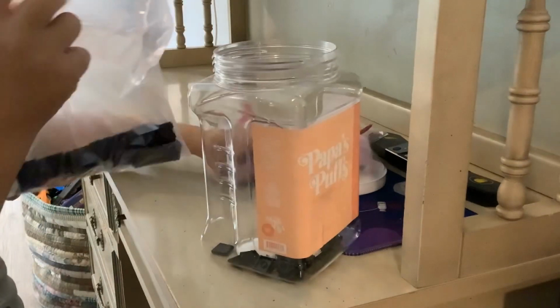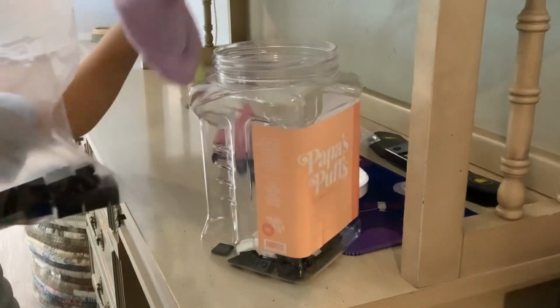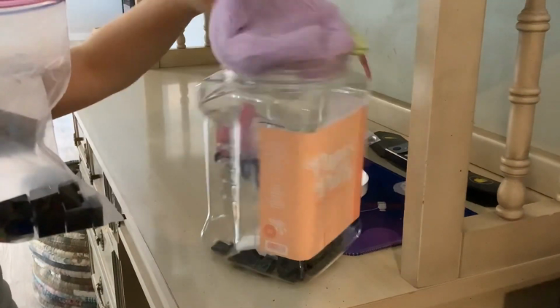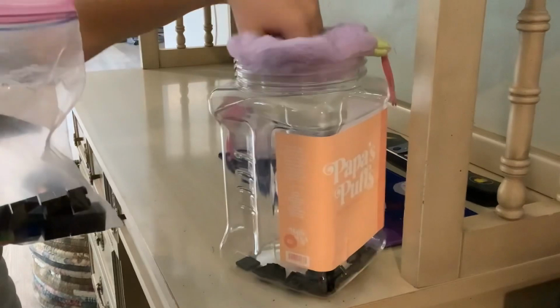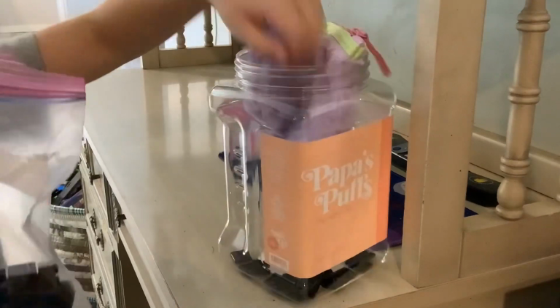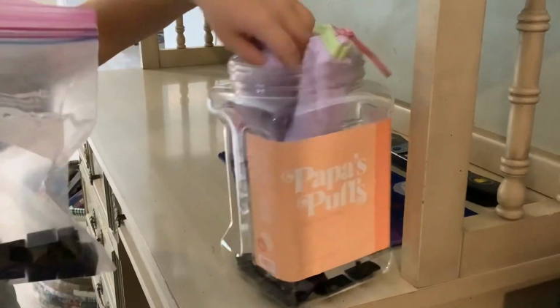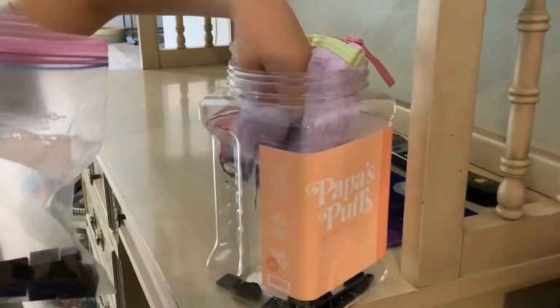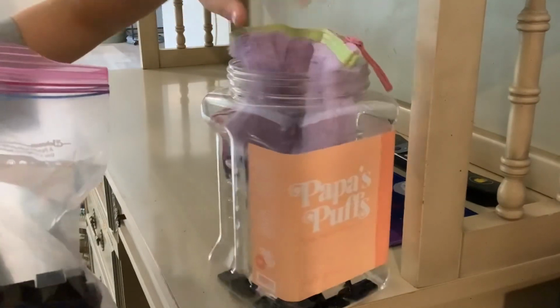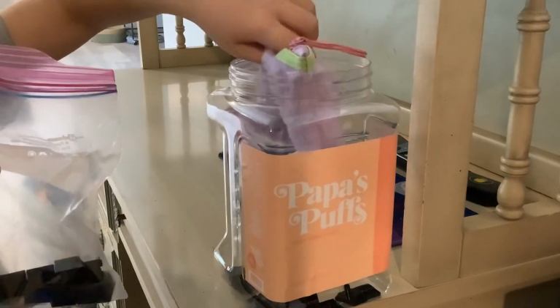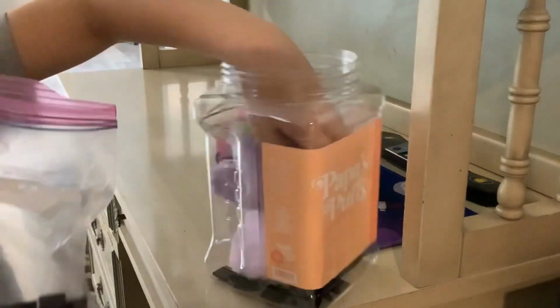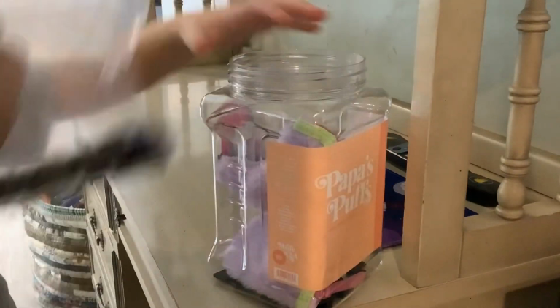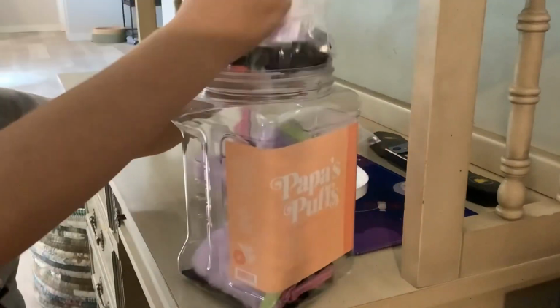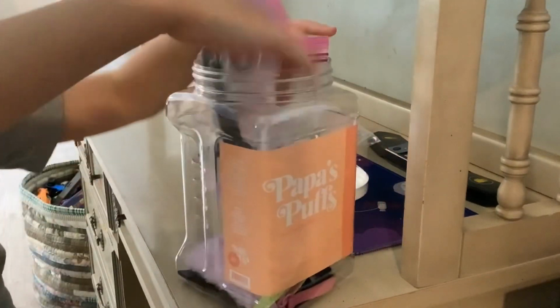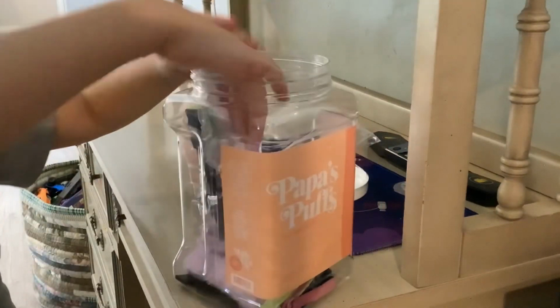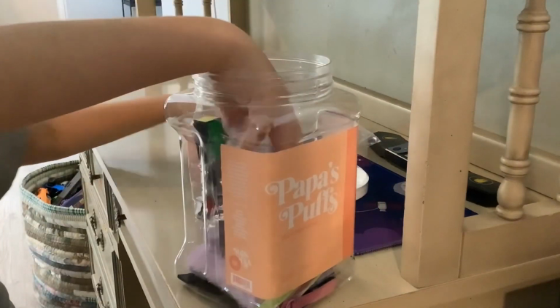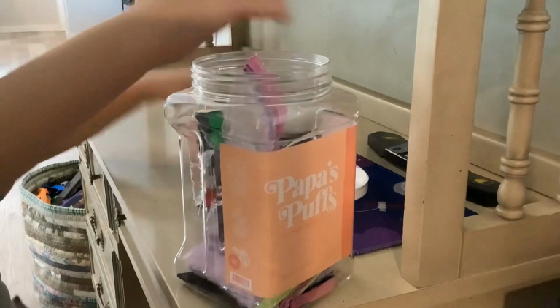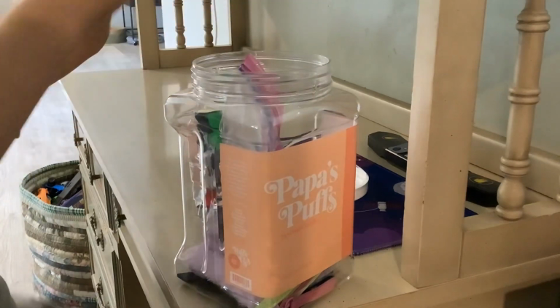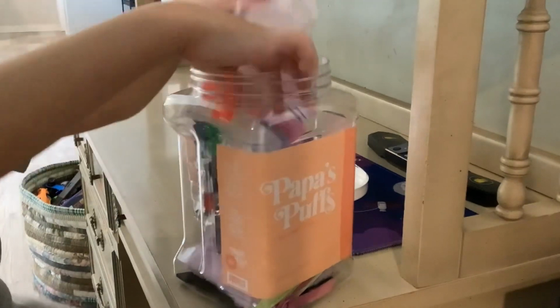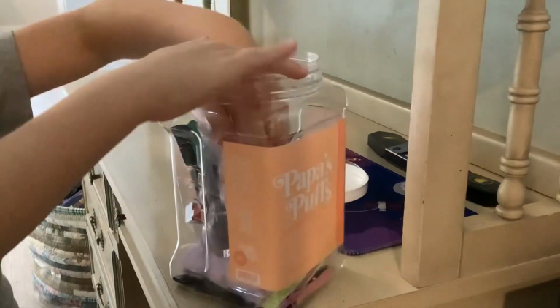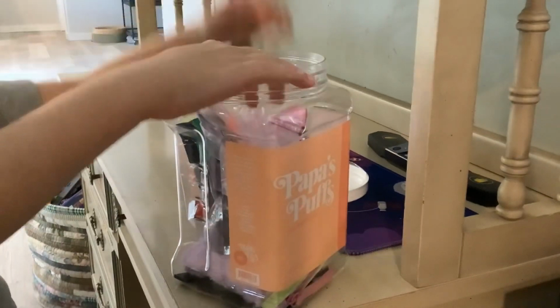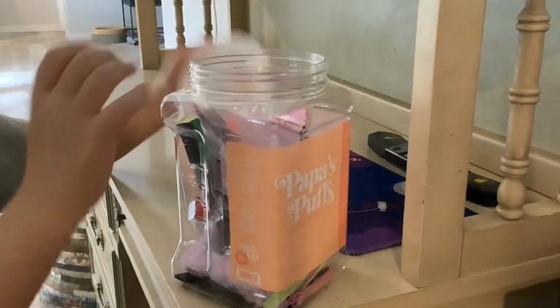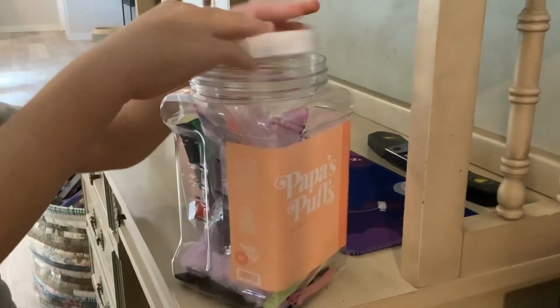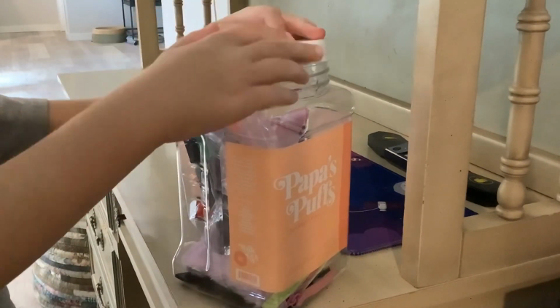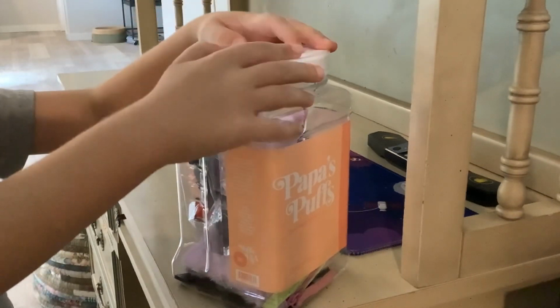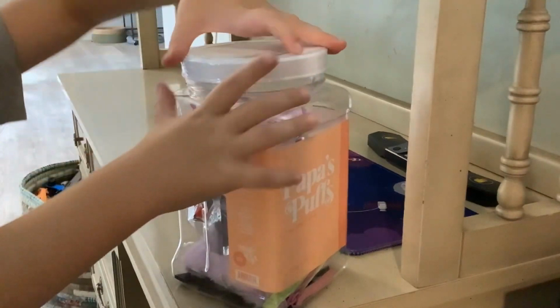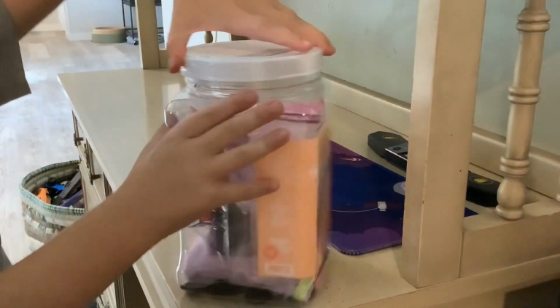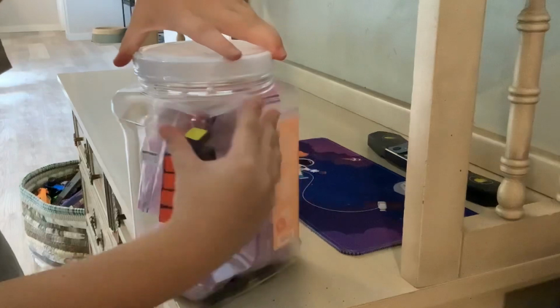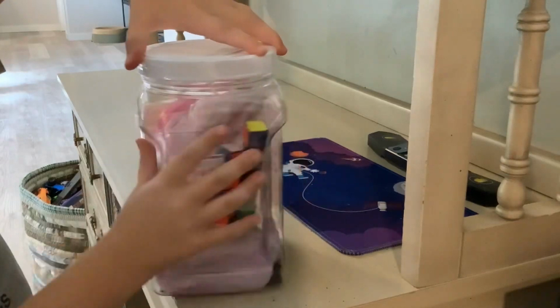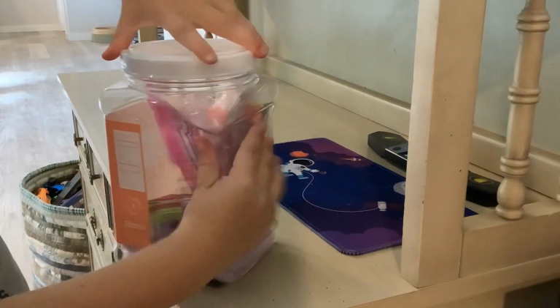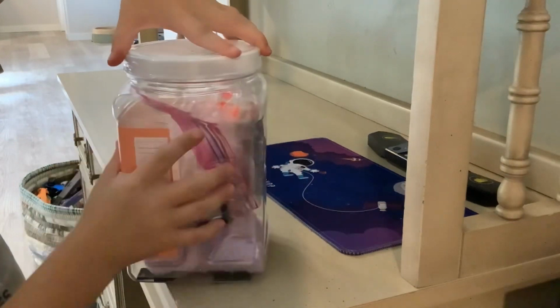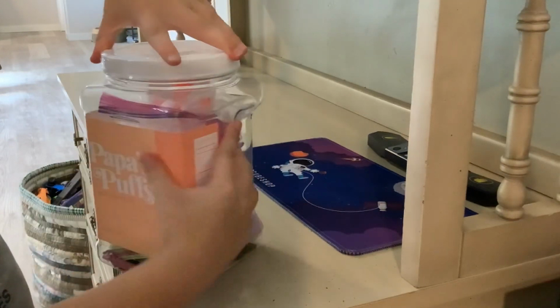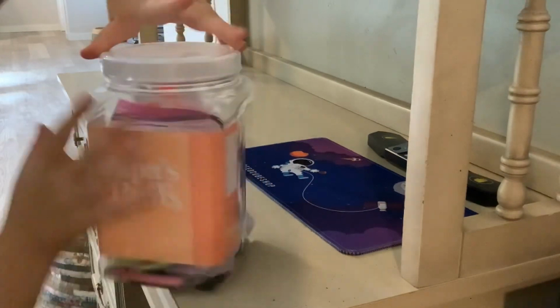Let me put these all back in the bag. Stuffing the purple and green one in first — some really cool colors — and the other bags.